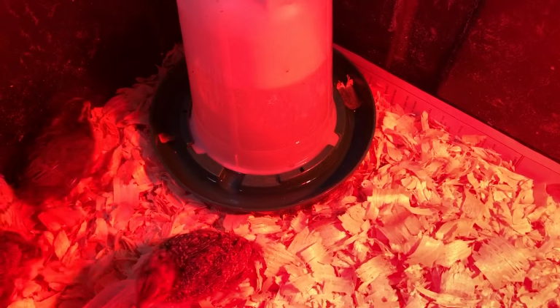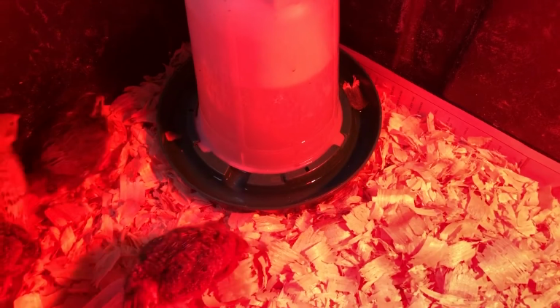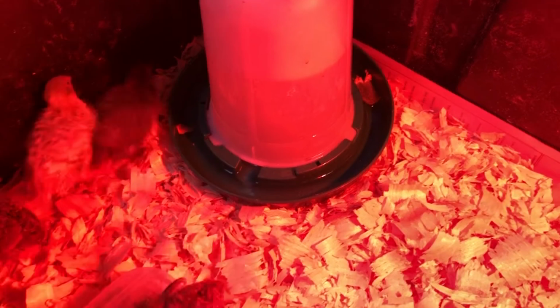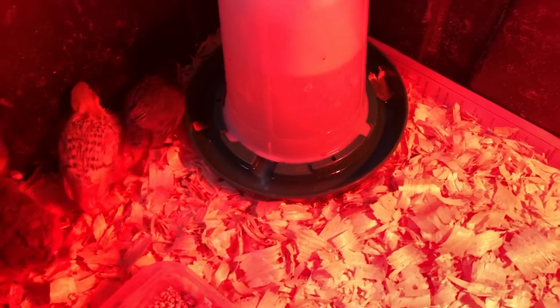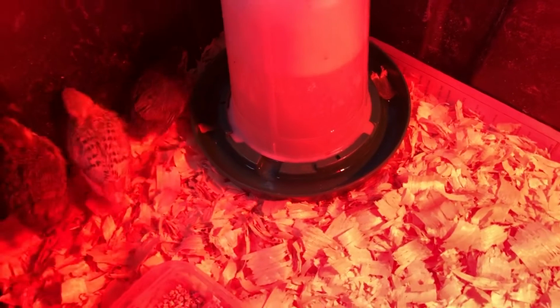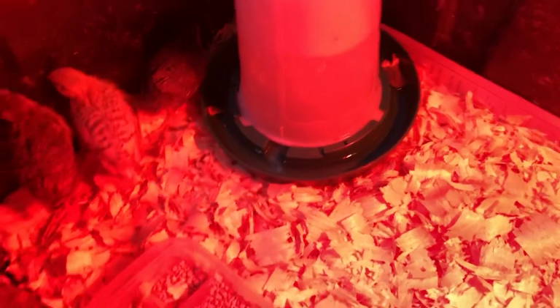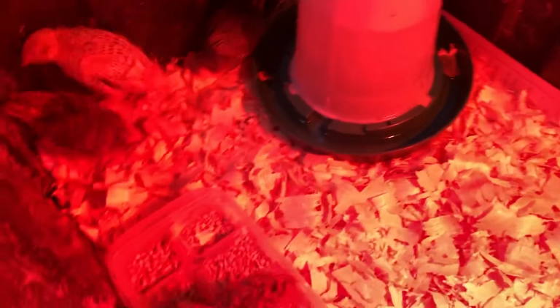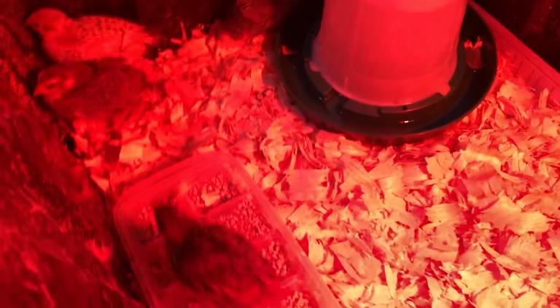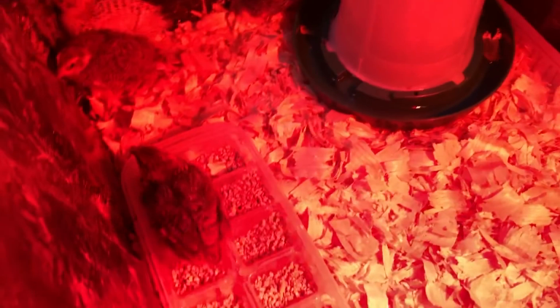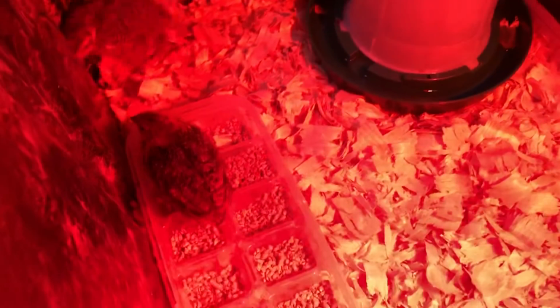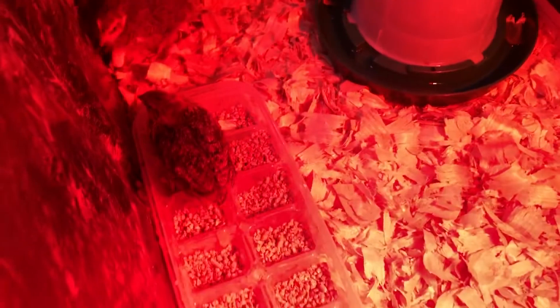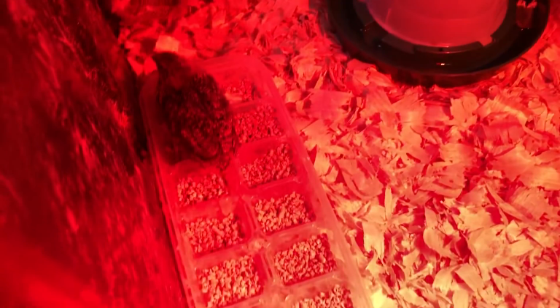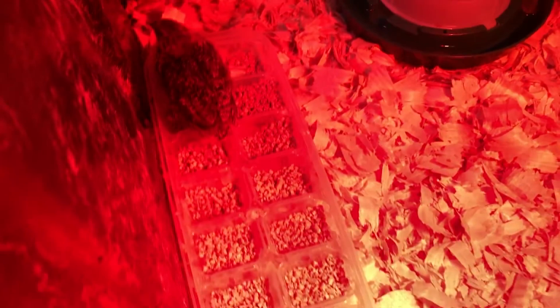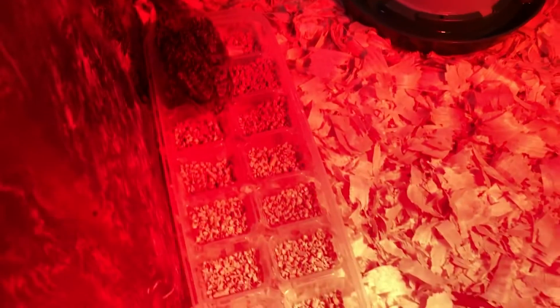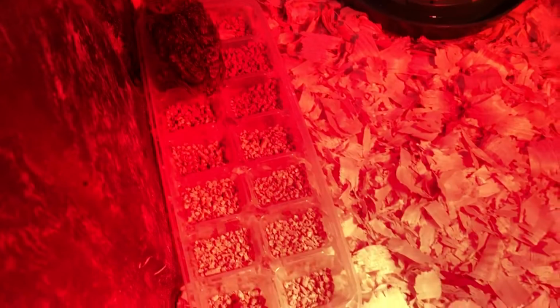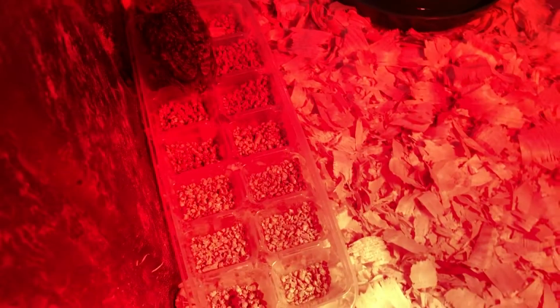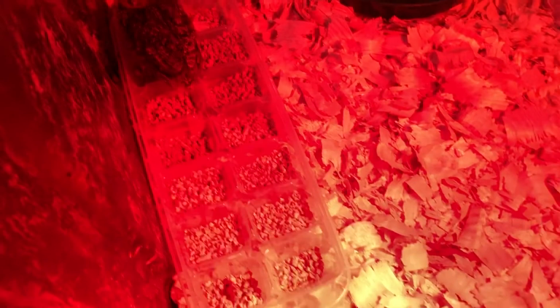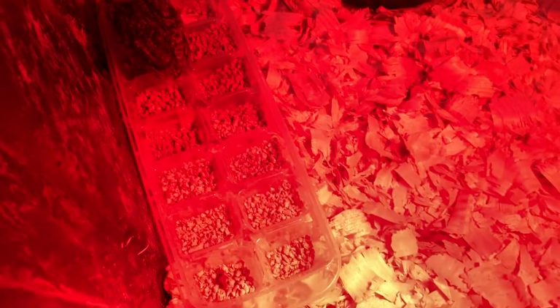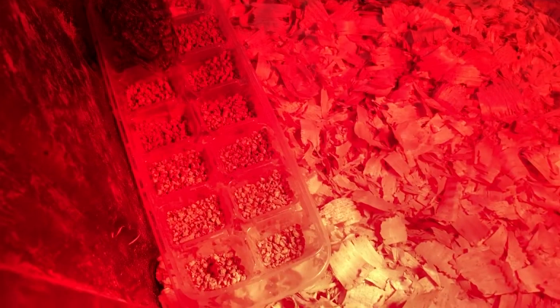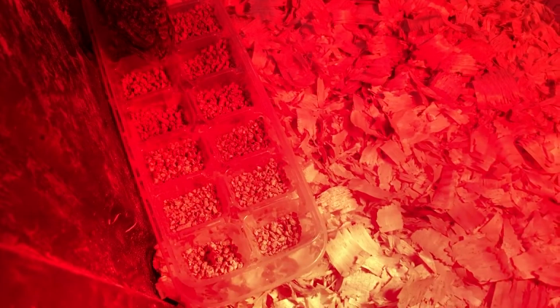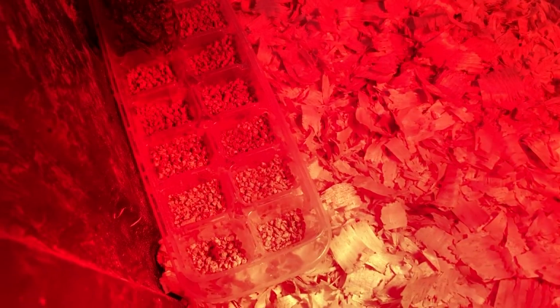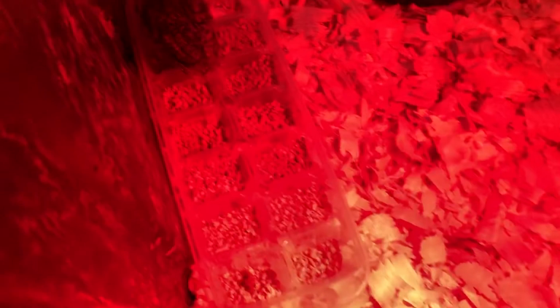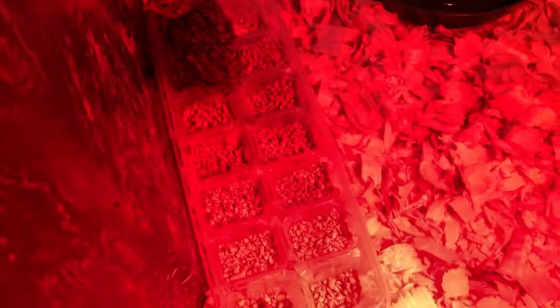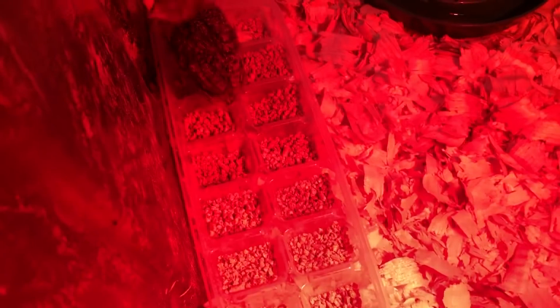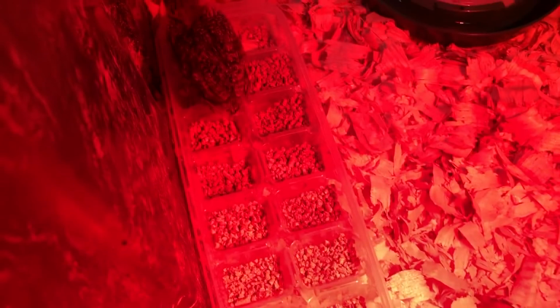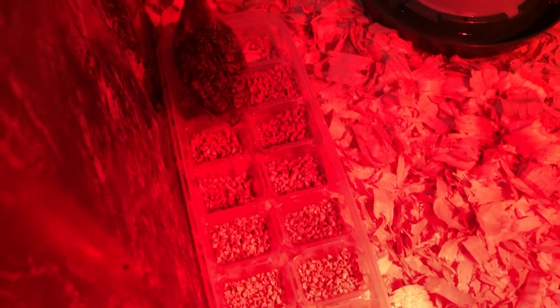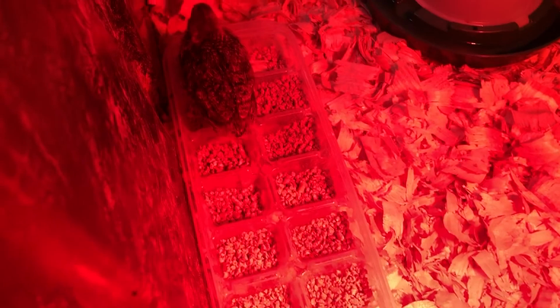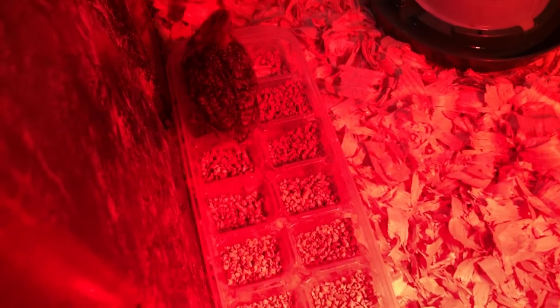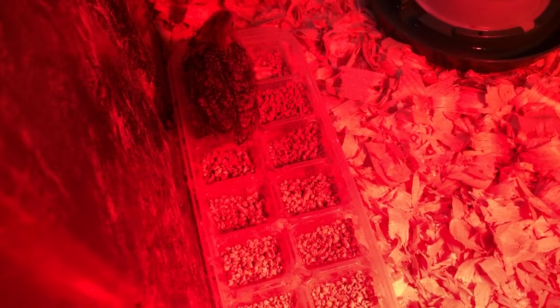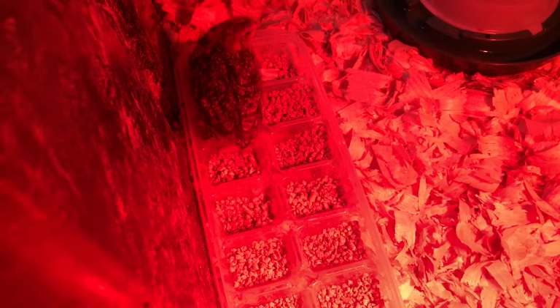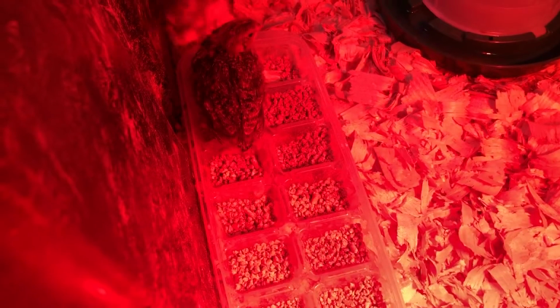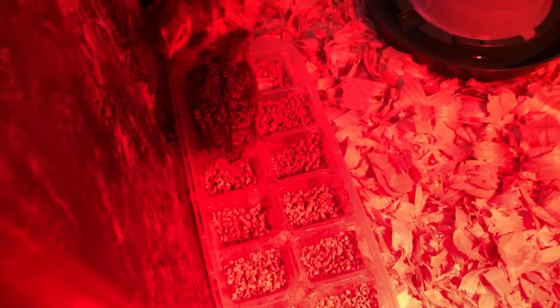They also now have their big kid feeders. I used an old ice tray so it has little compartments for them to be able to get their food.